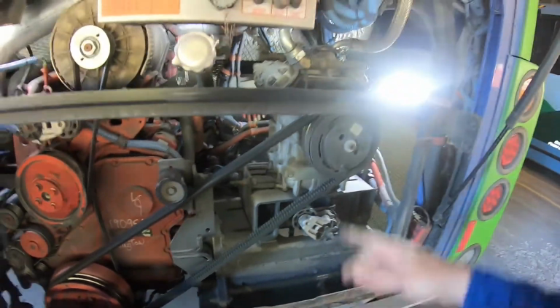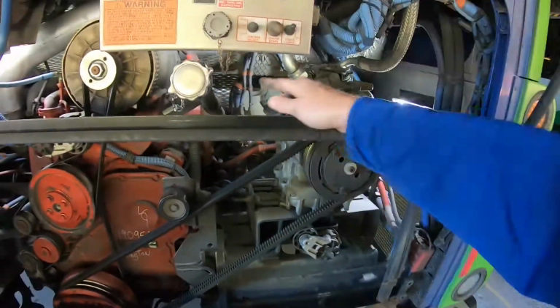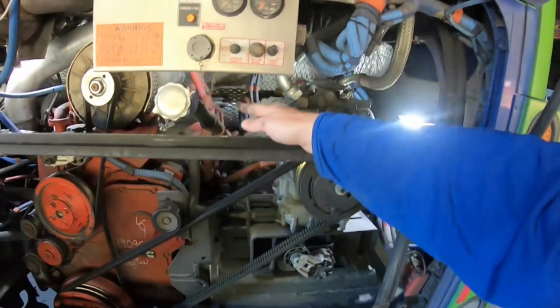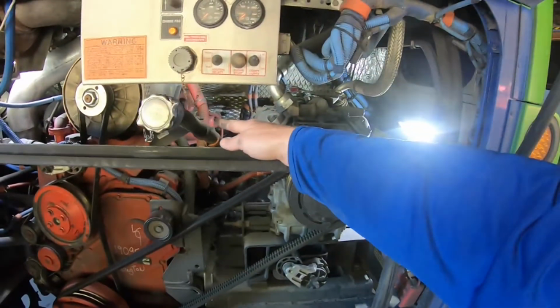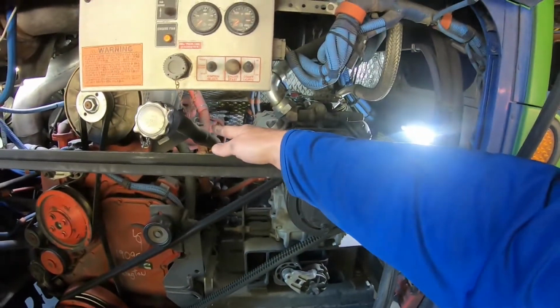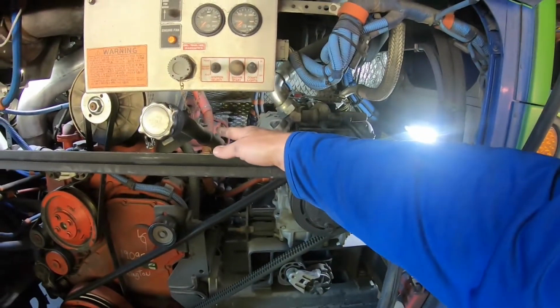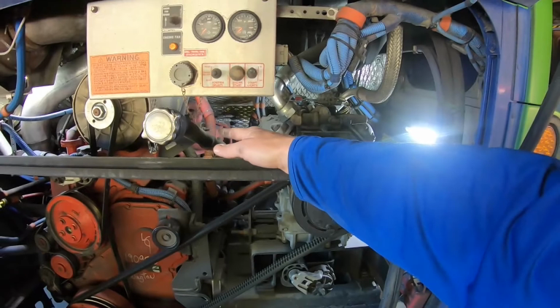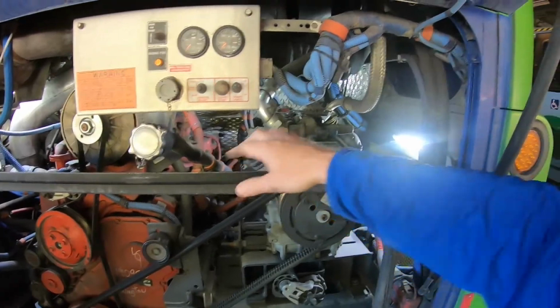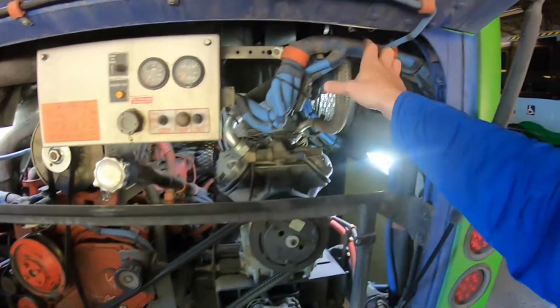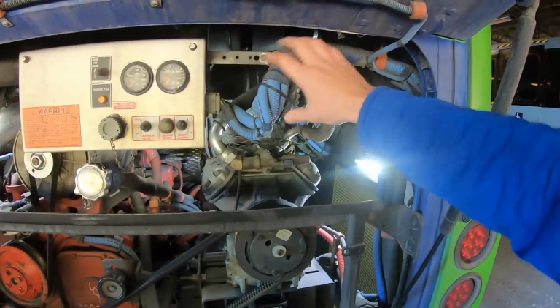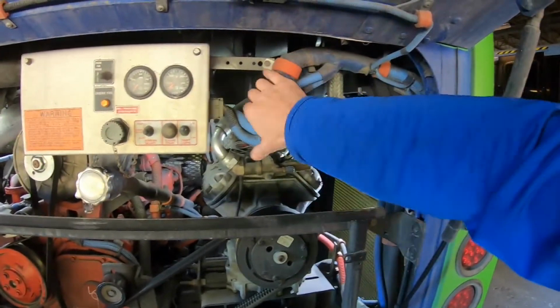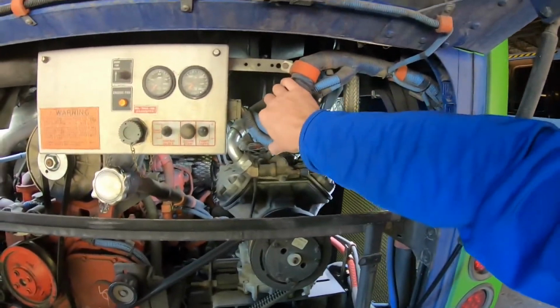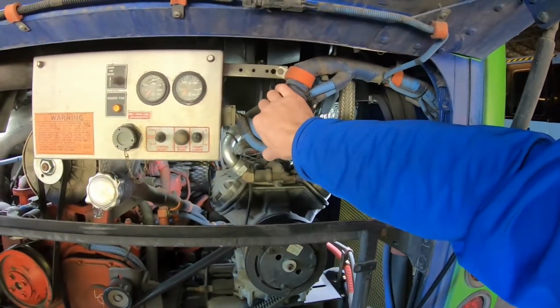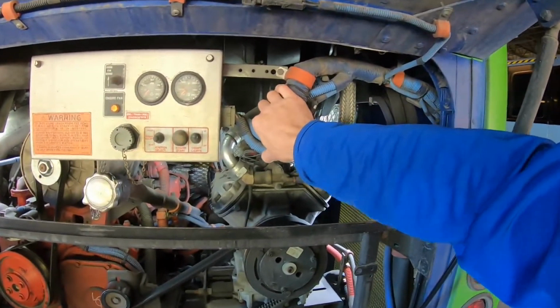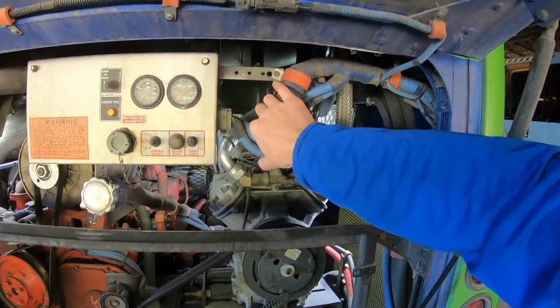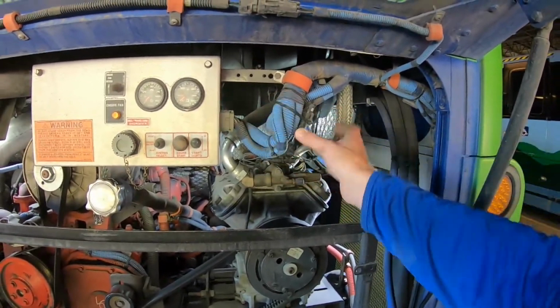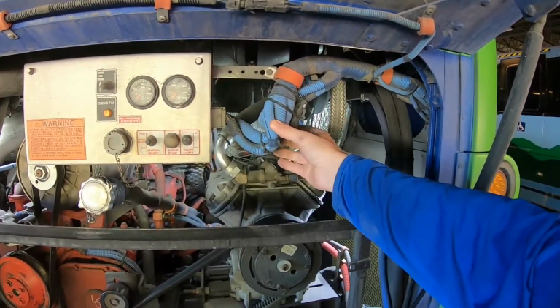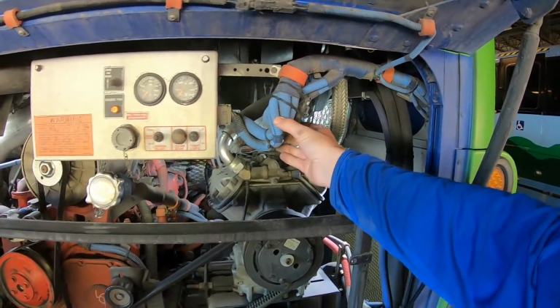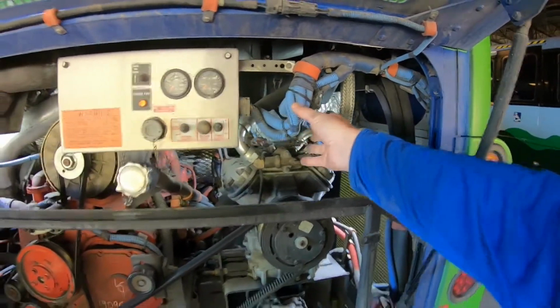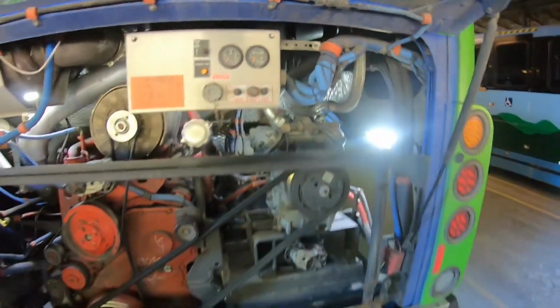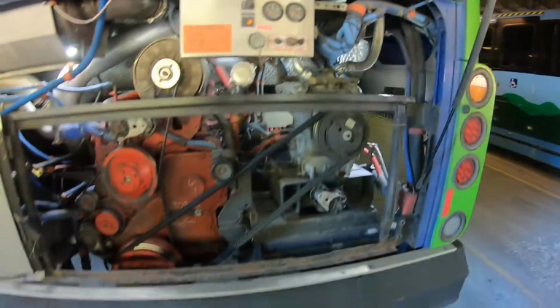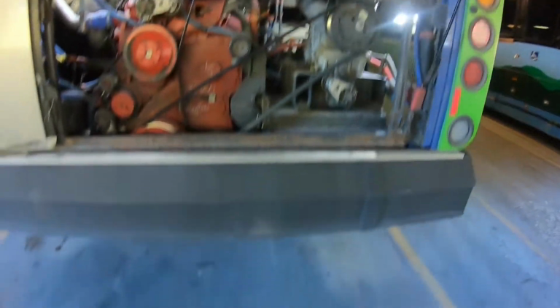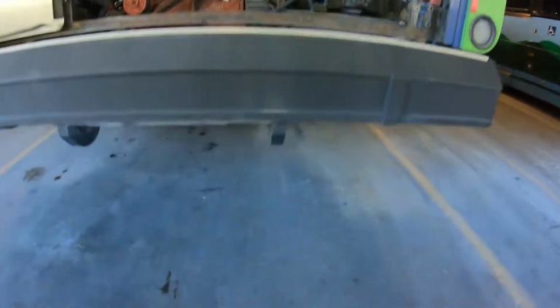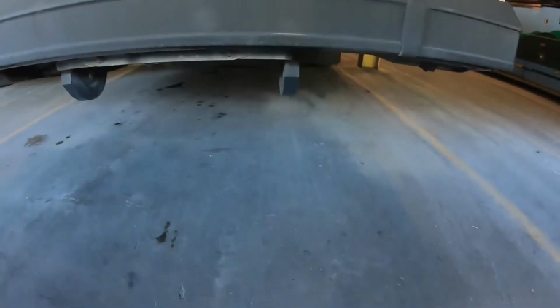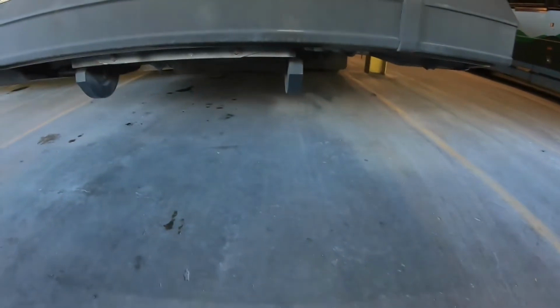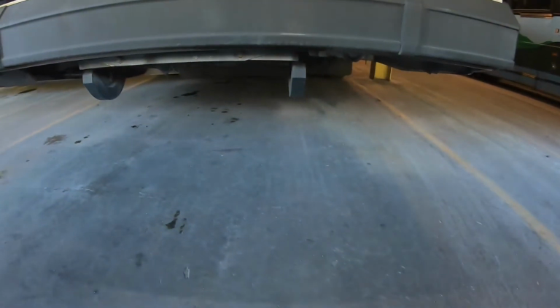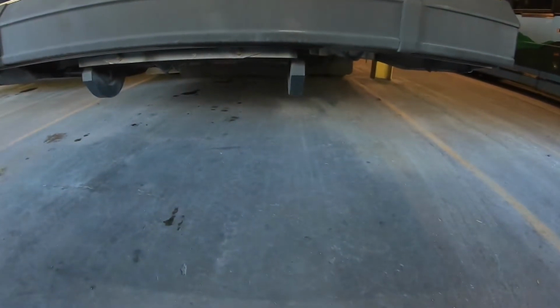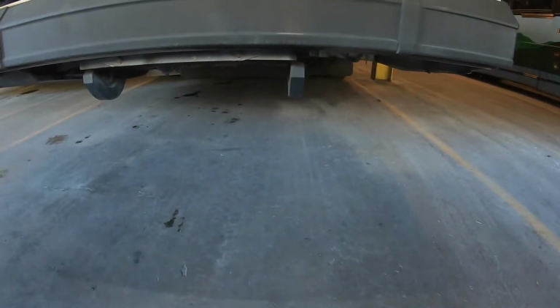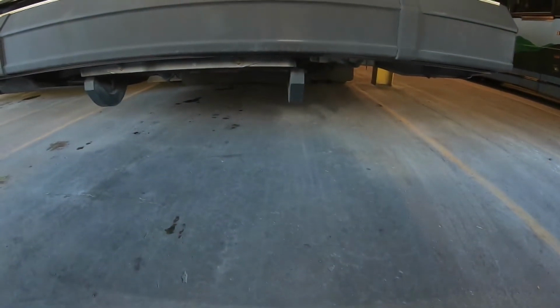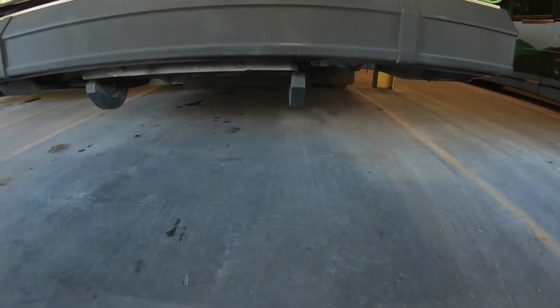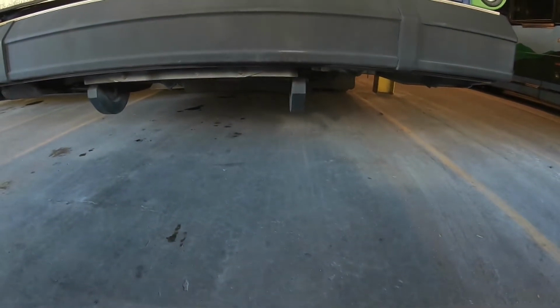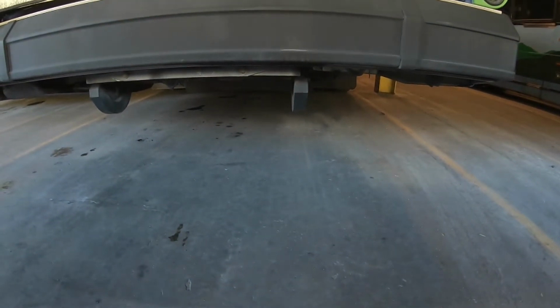The power steering unit is gear driven. Electrical wires are properly connected, not melted or burning. Look underneath the bus to make sure there are no leaks from the engine compartment.